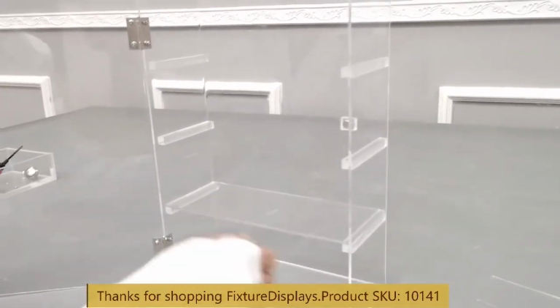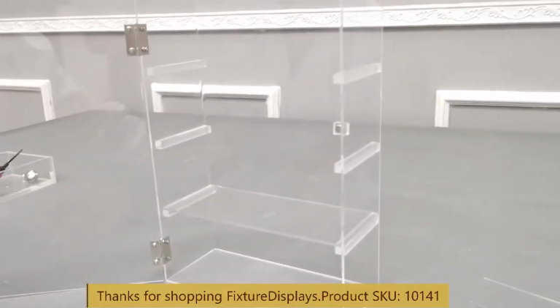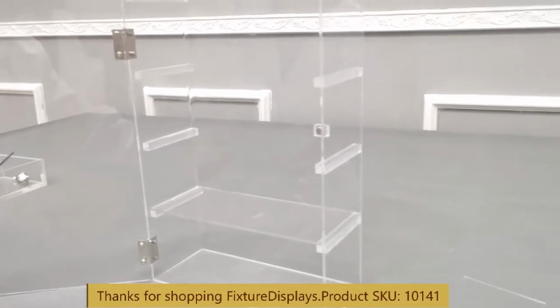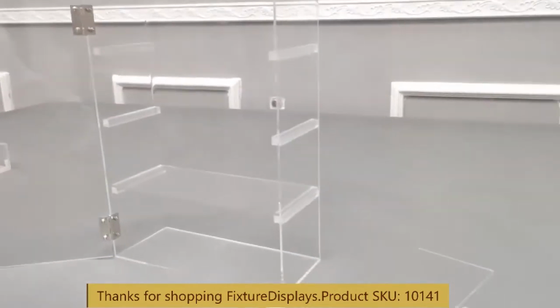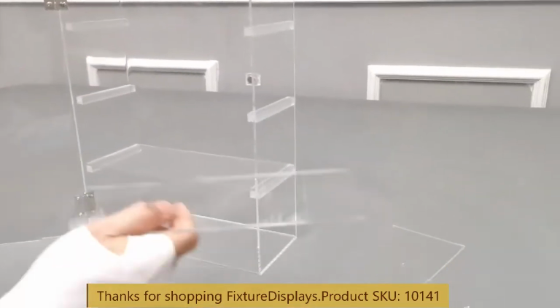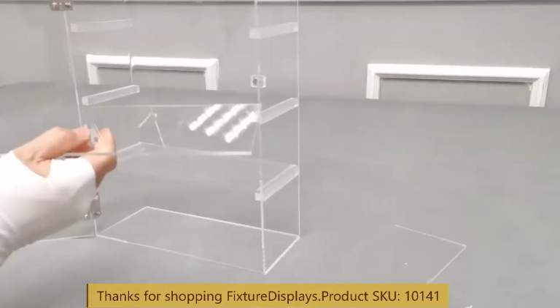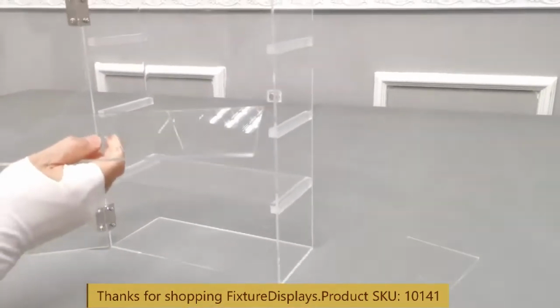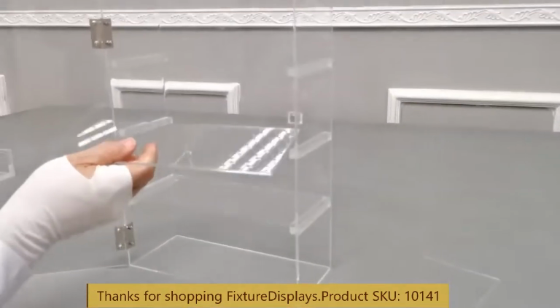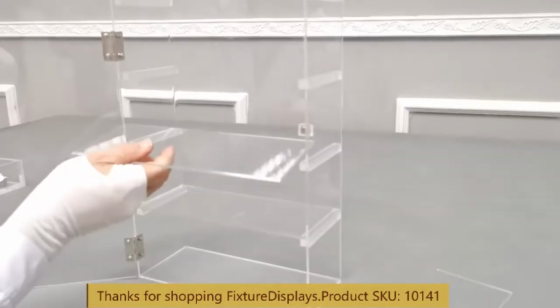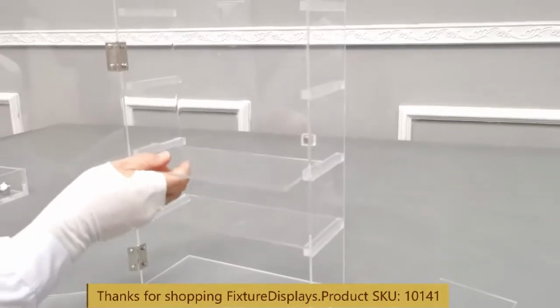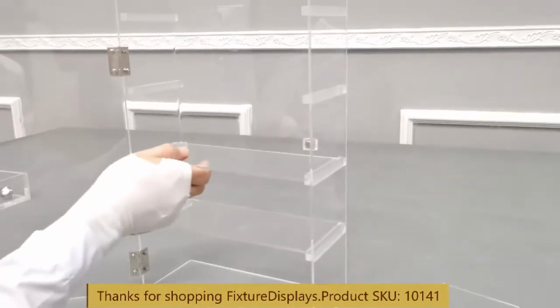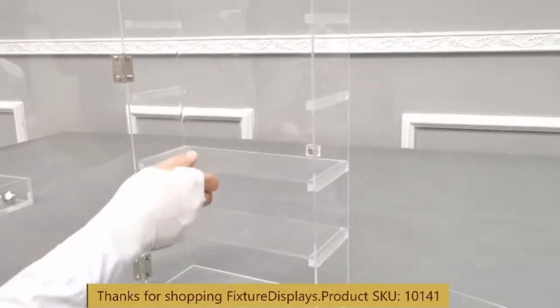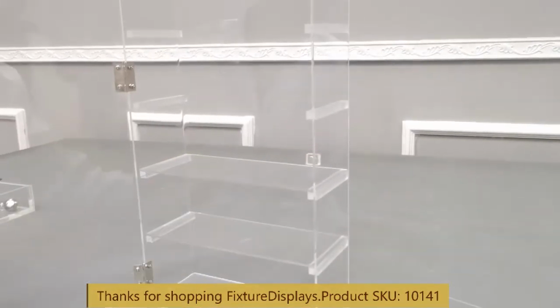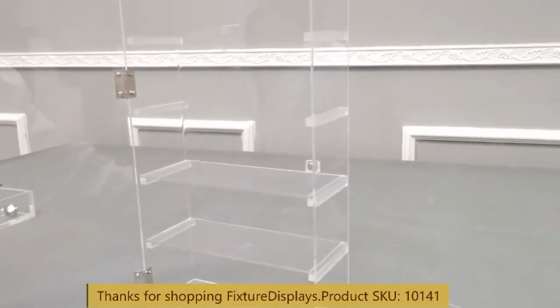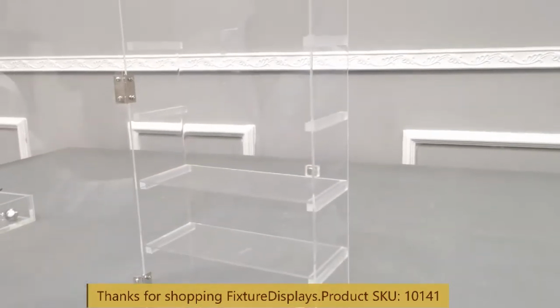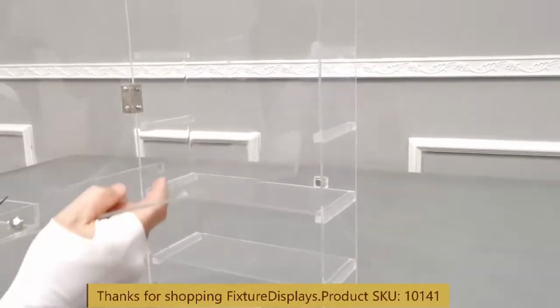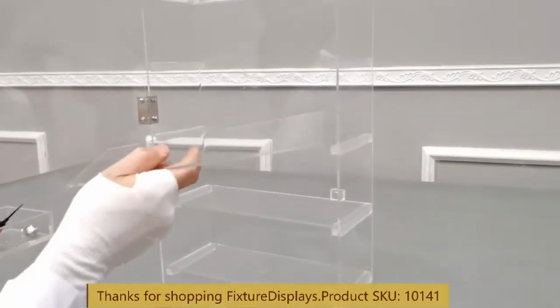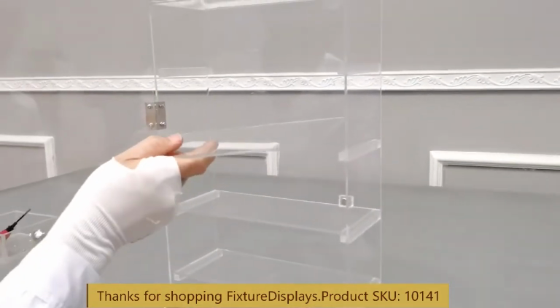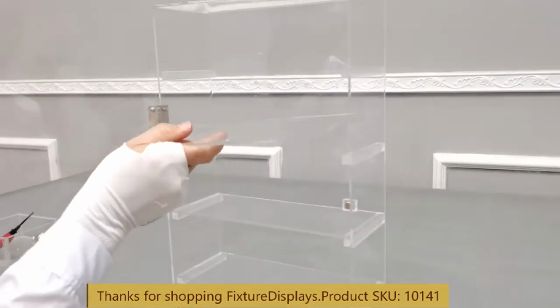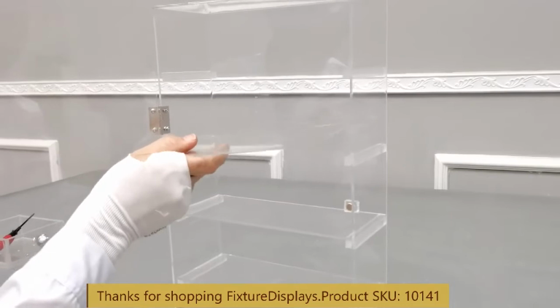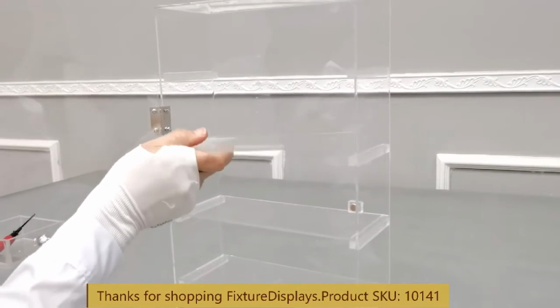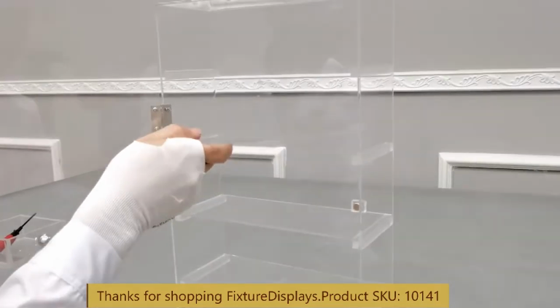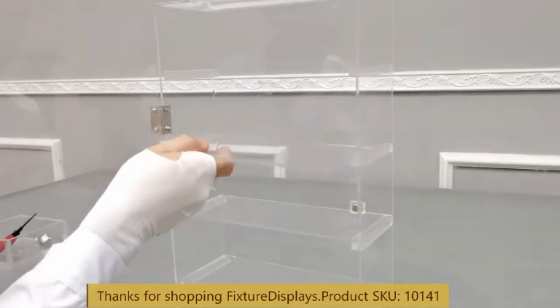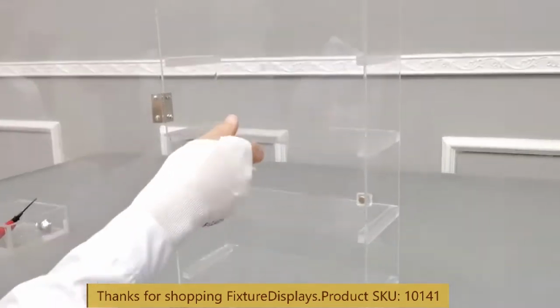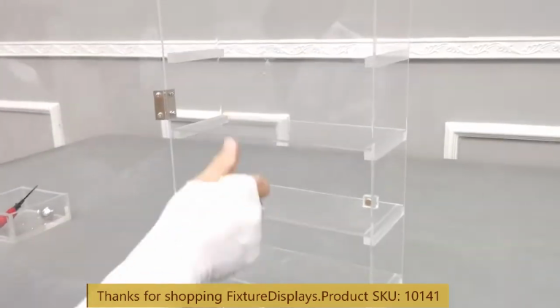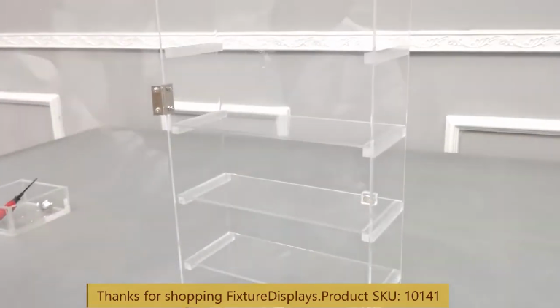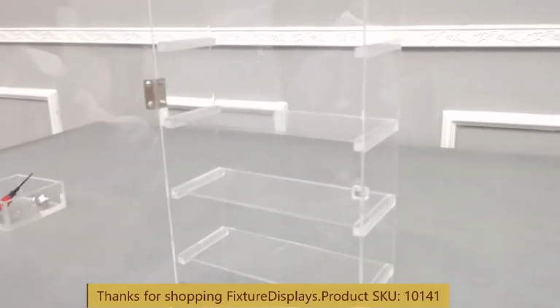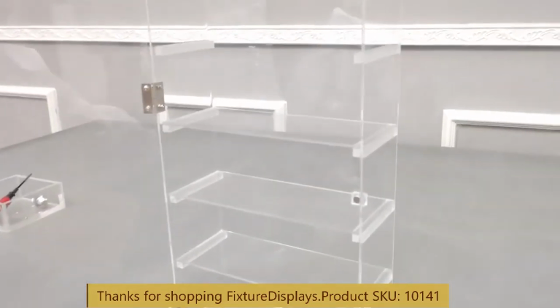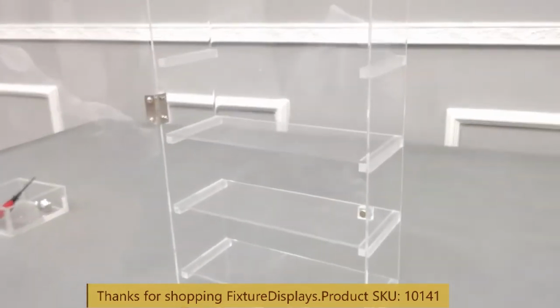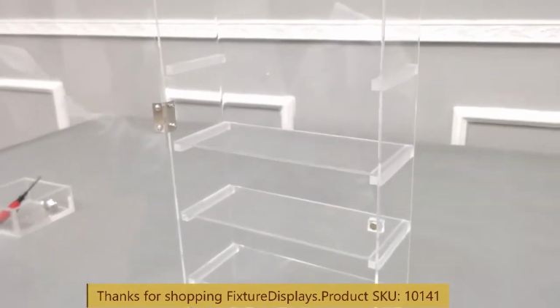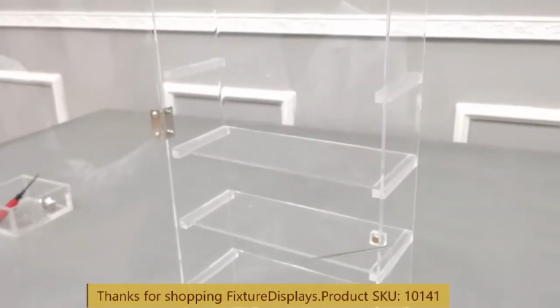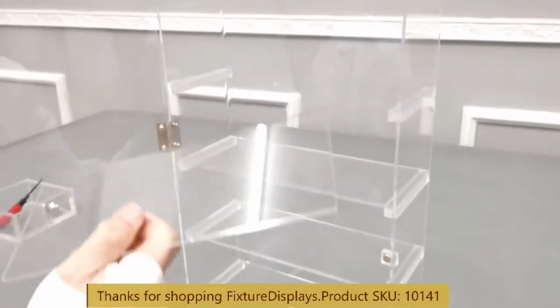If you wish to order additional shelves or side support bars to create more shelves, feel free to contact us as well — we'll take care of you.